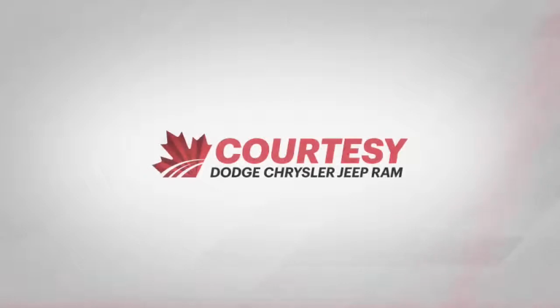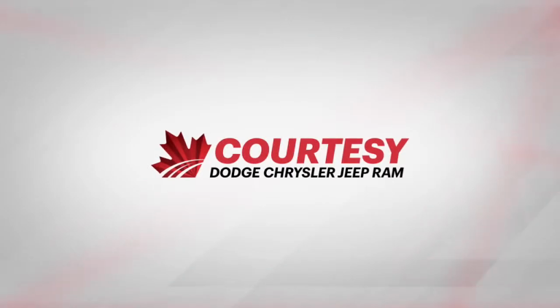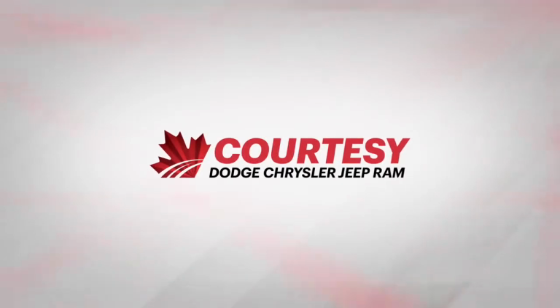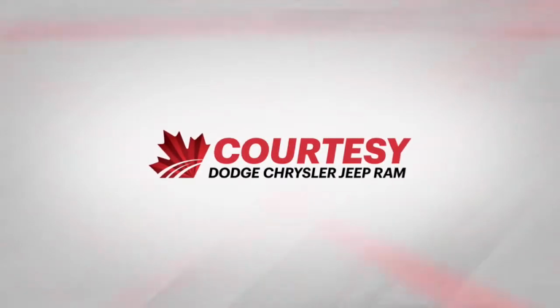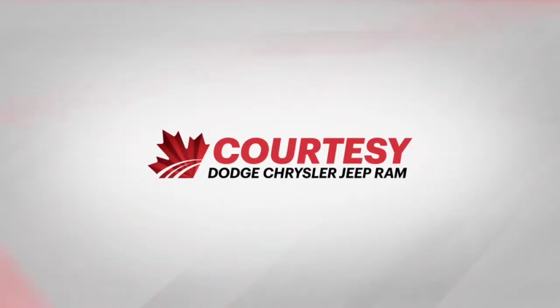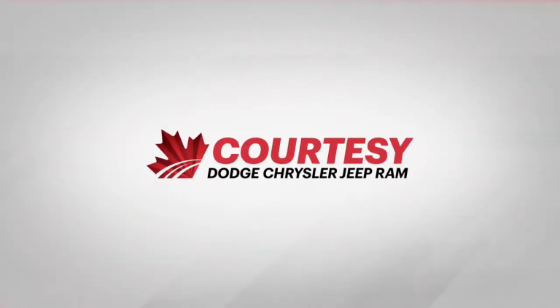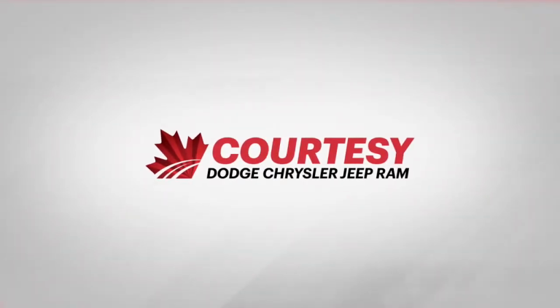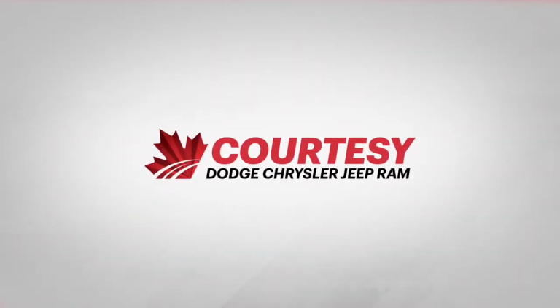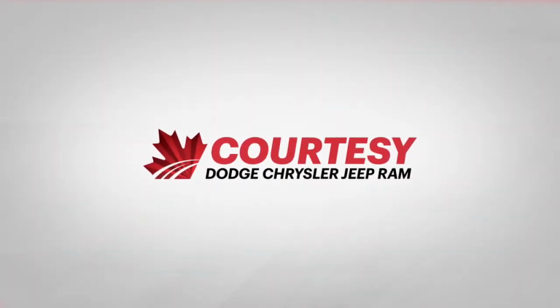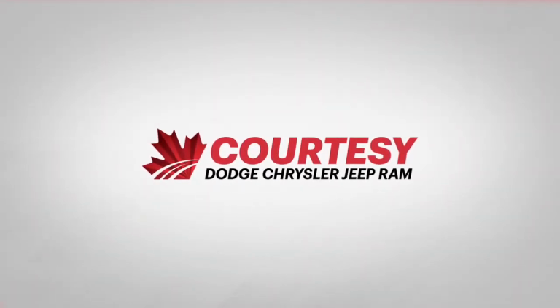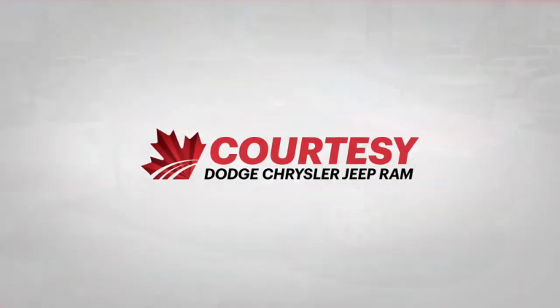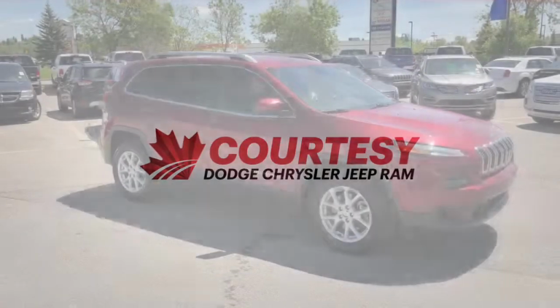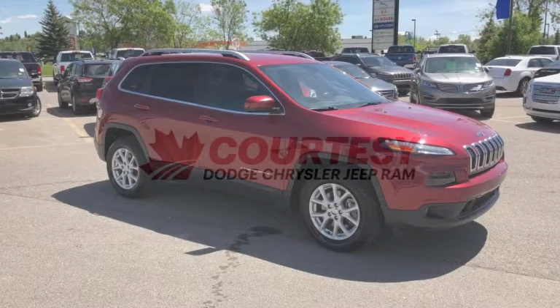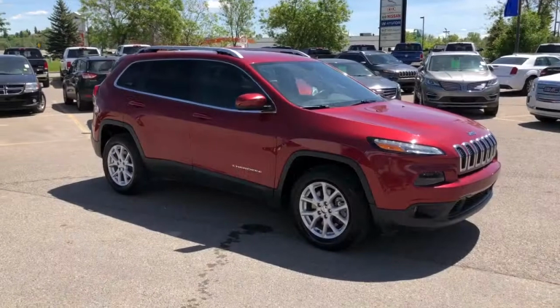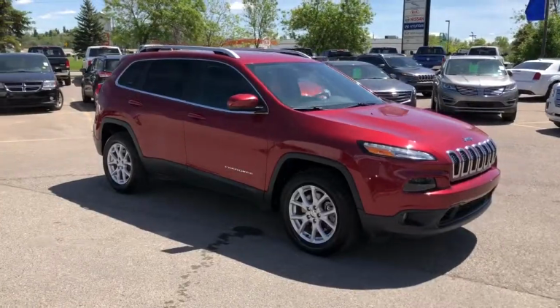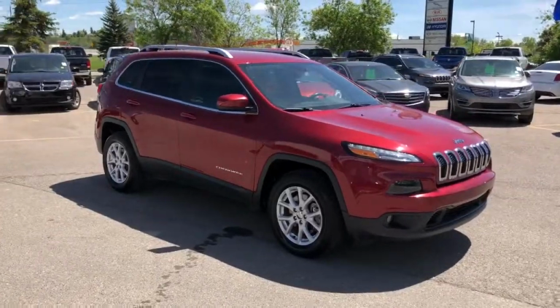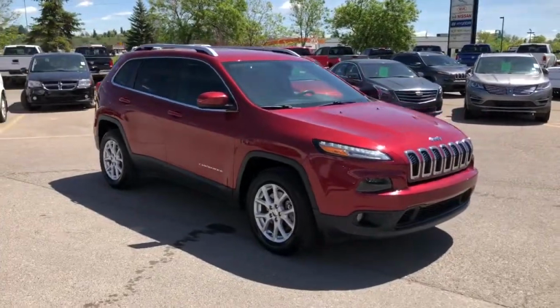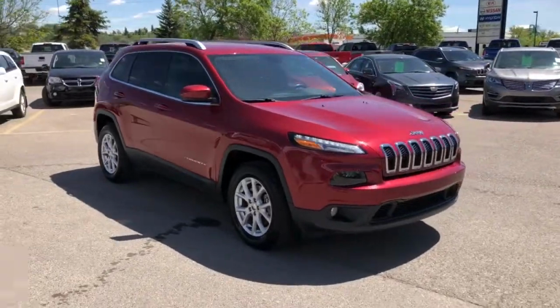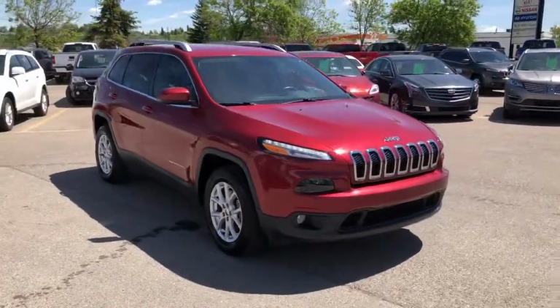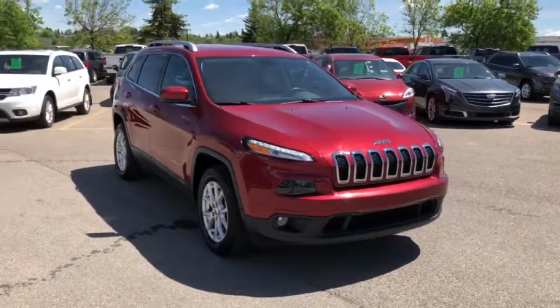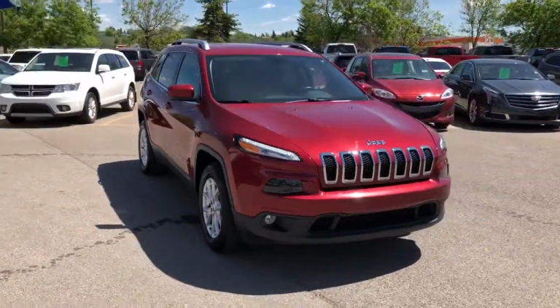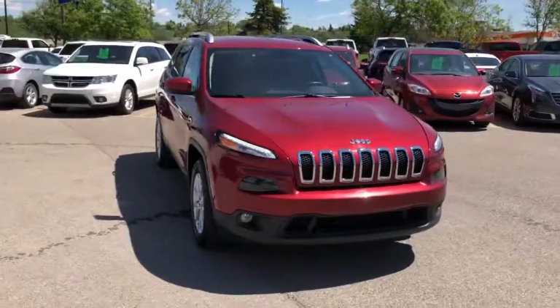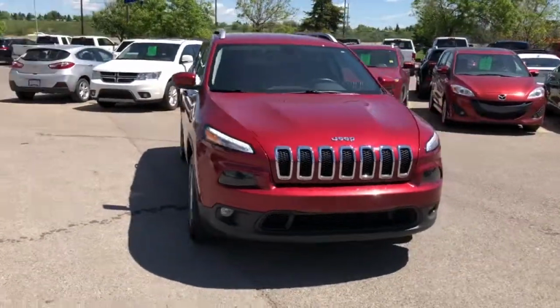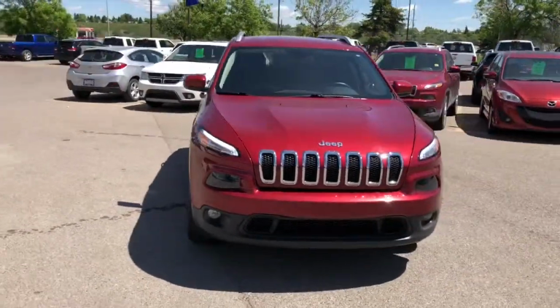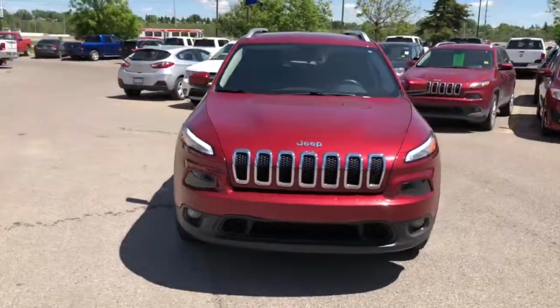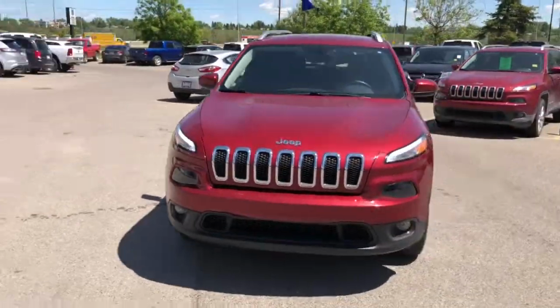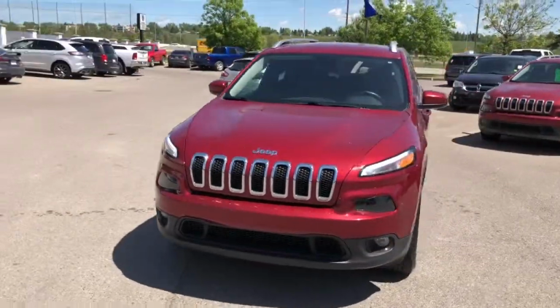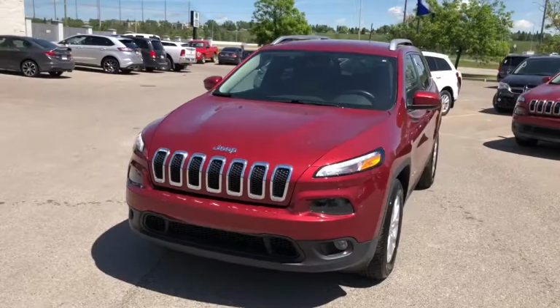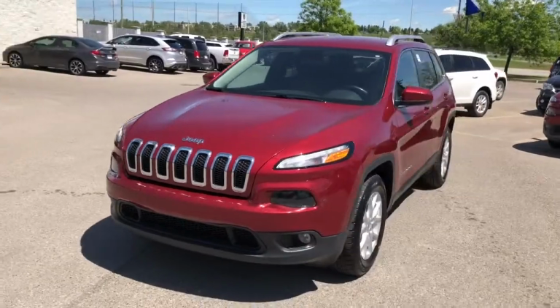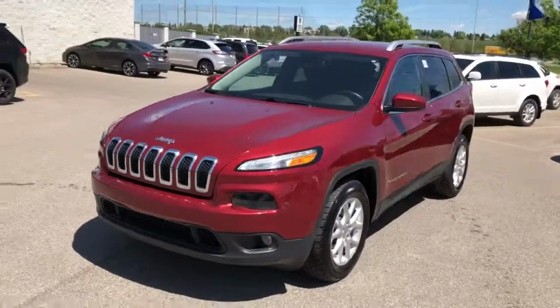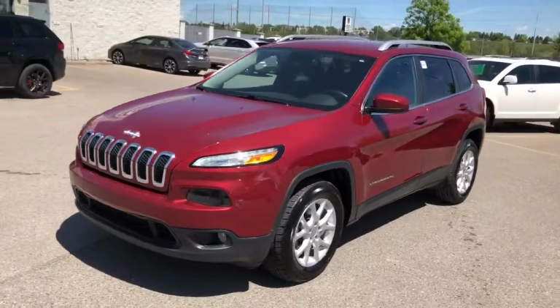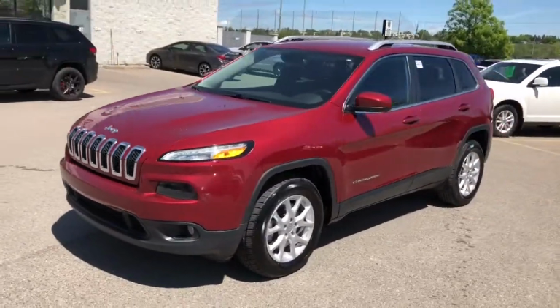Hey everybody, Tyson from Courtesy Chrysler here. Today we're going to look at a used 2016 Jeep Cherokee. This is deep cherry red in color, and it features 4x4.